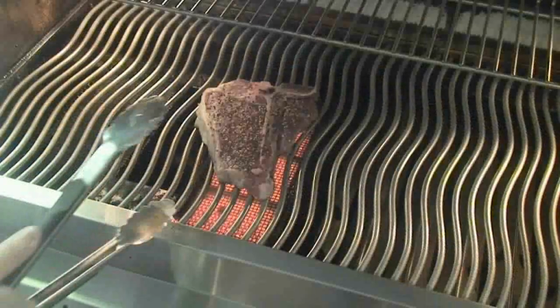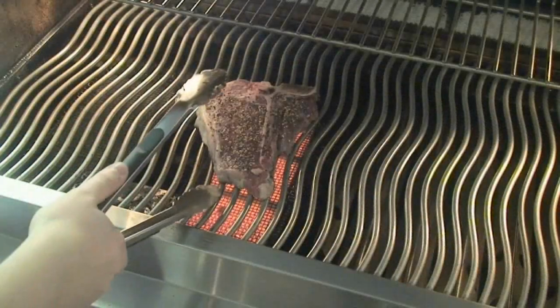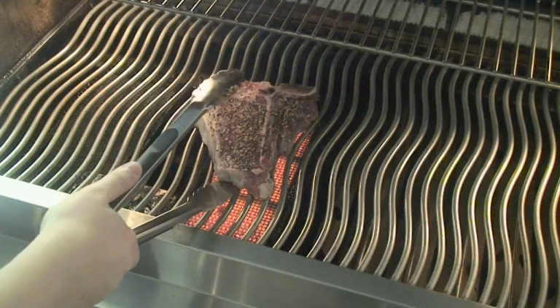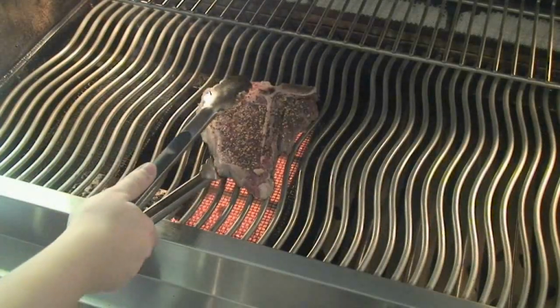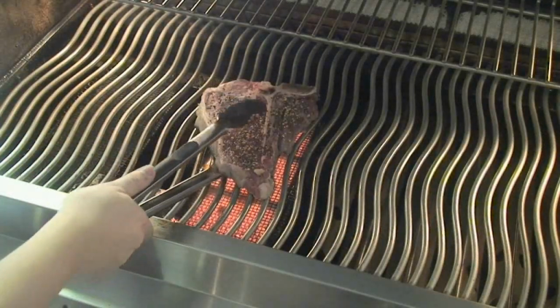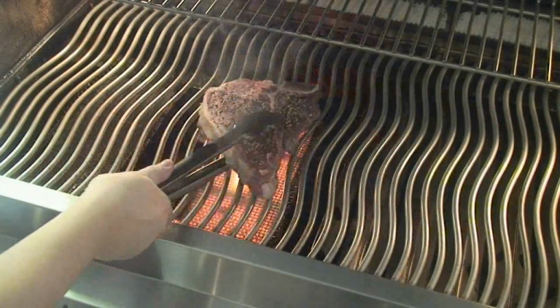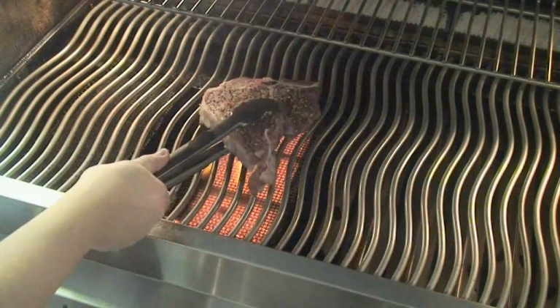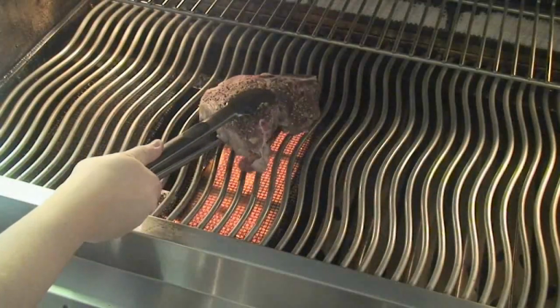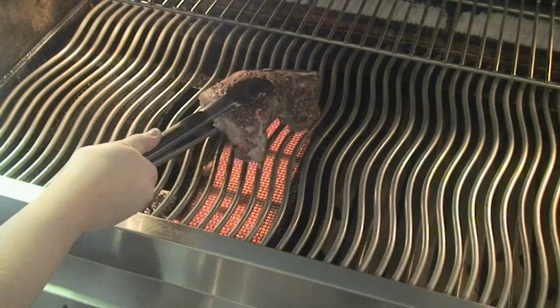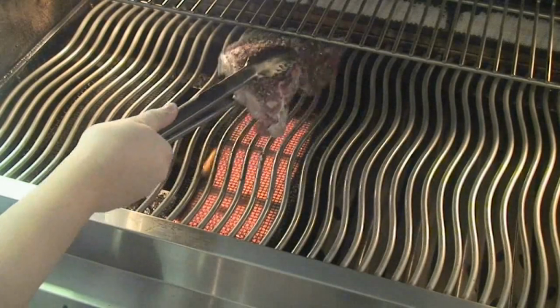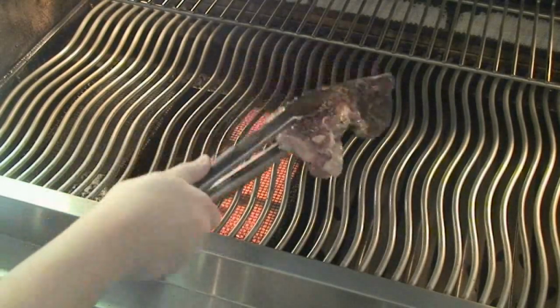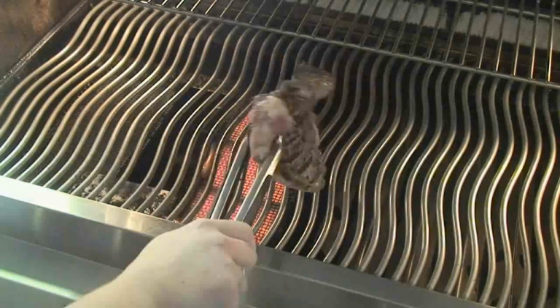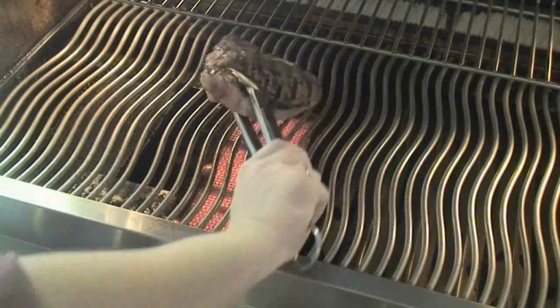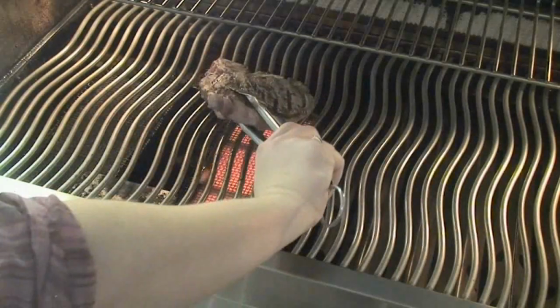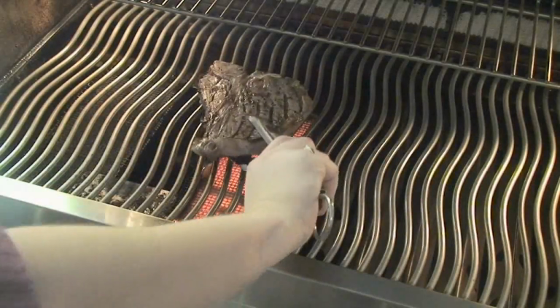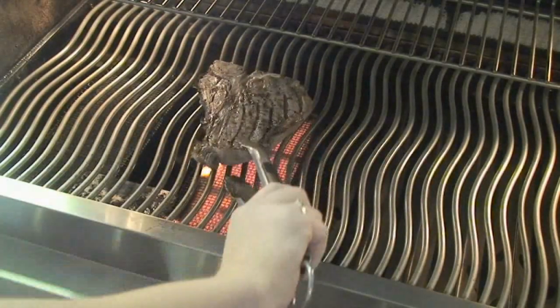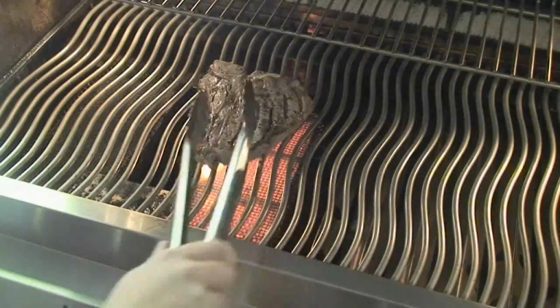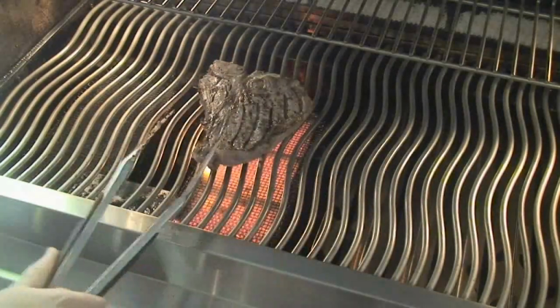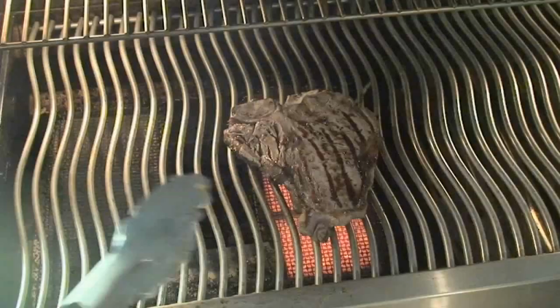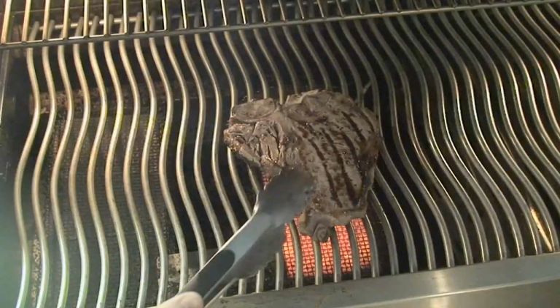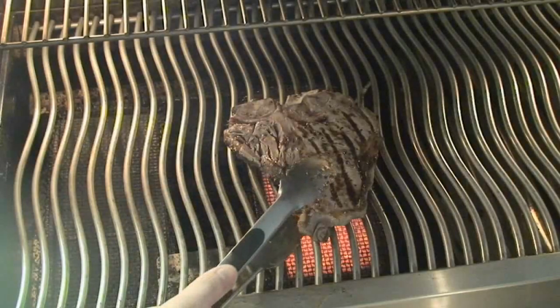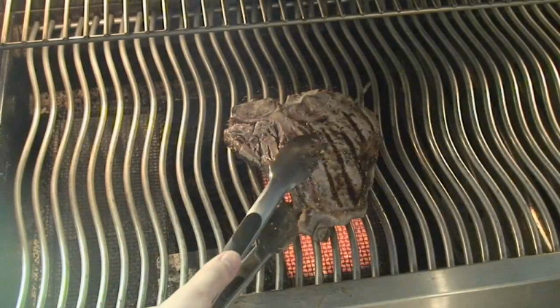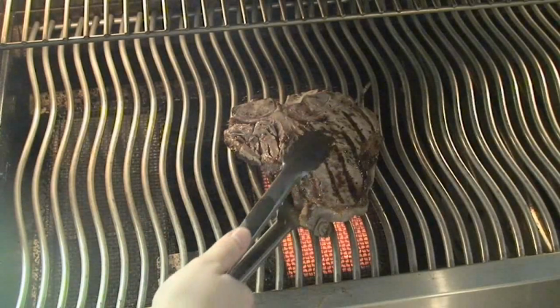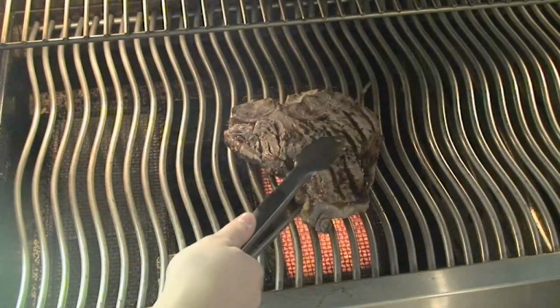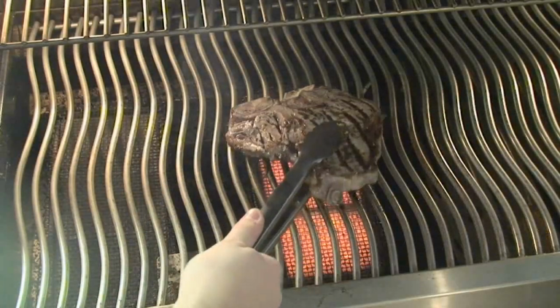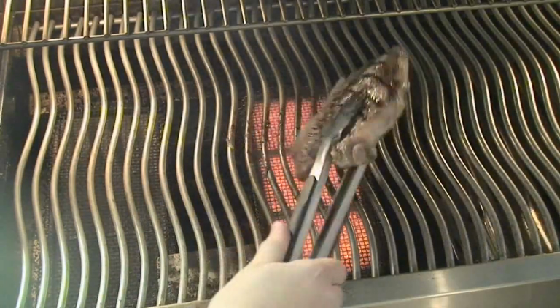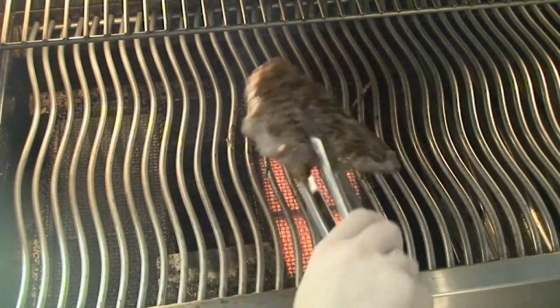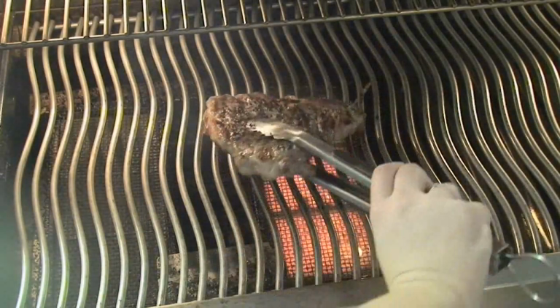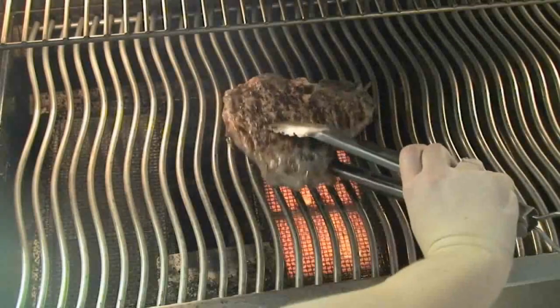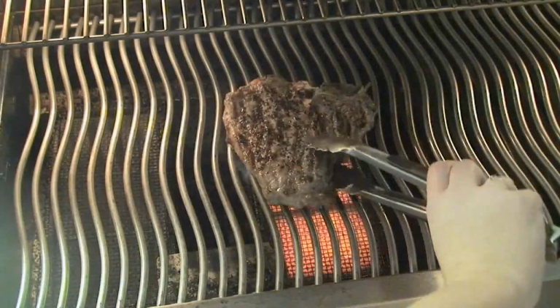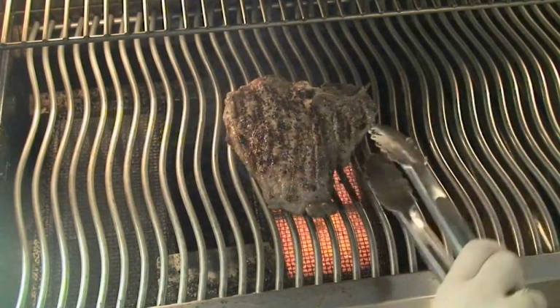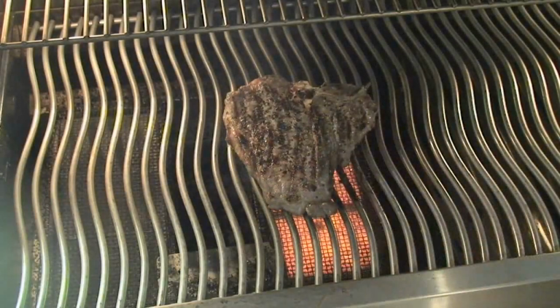Then simply flip the steak gently and place in the middle of the grids directly over the burner for another minute and a half or so. Flip and quickly sear for 5 seconds, then remove and place on your plate or platter.